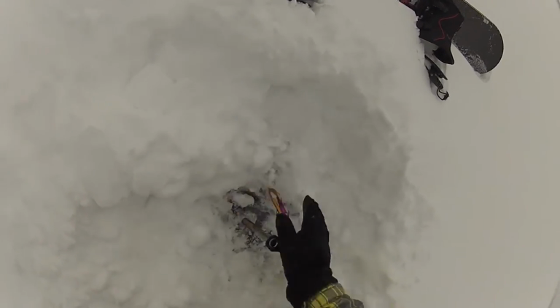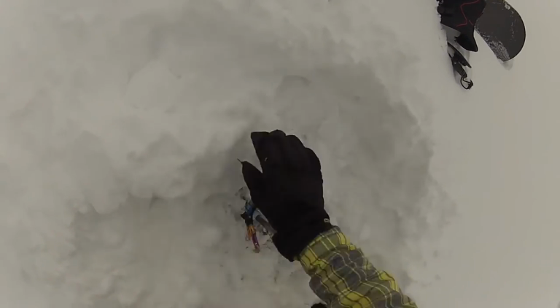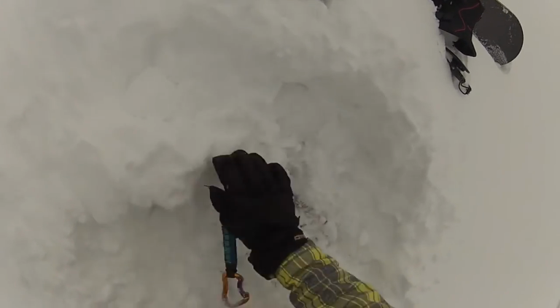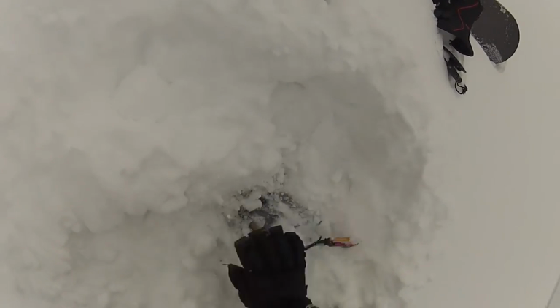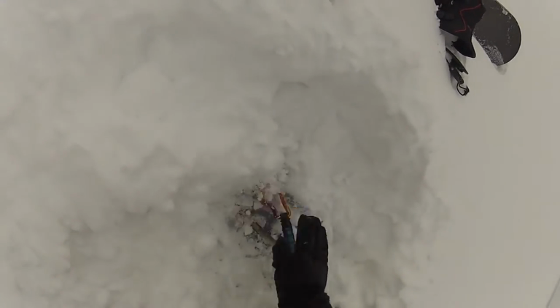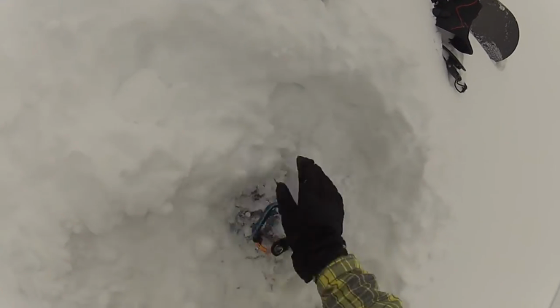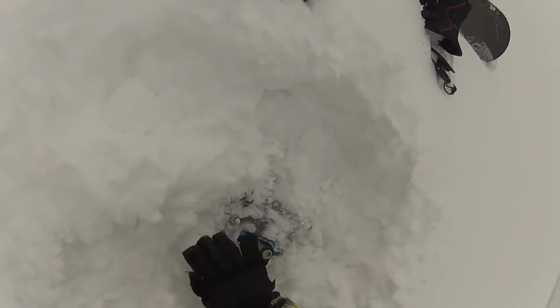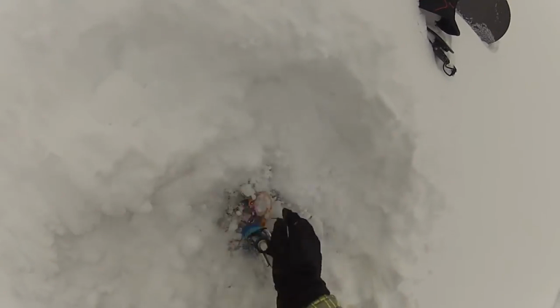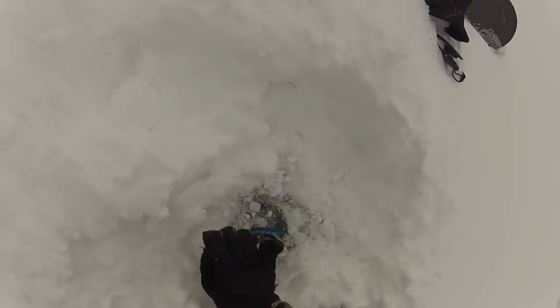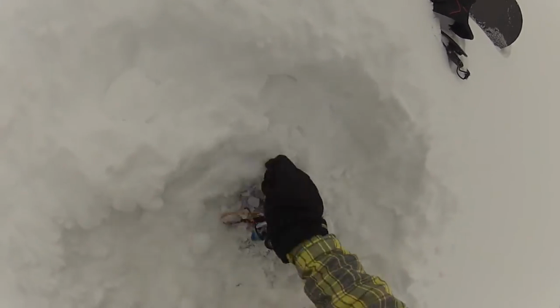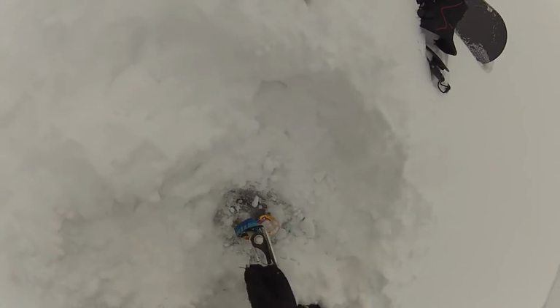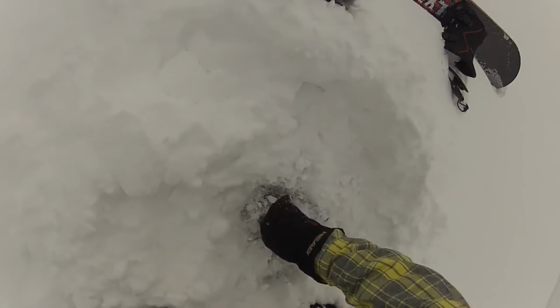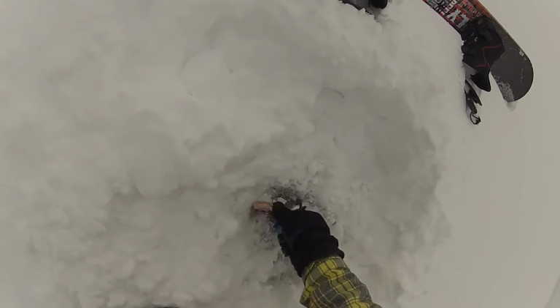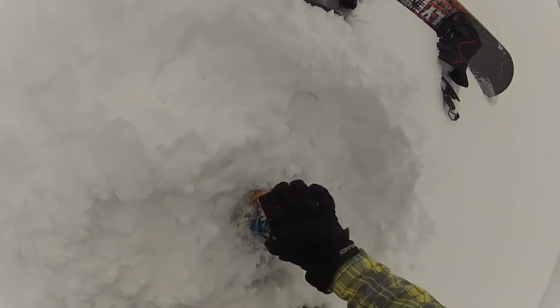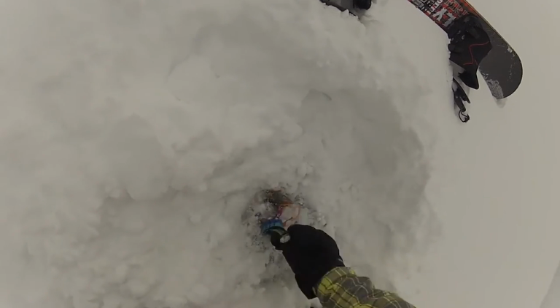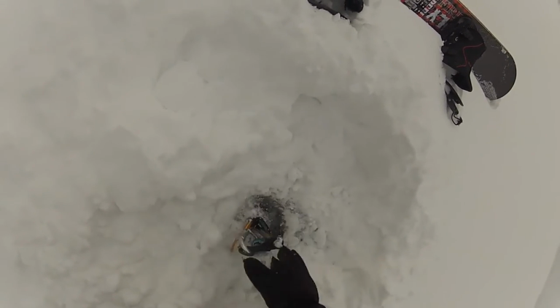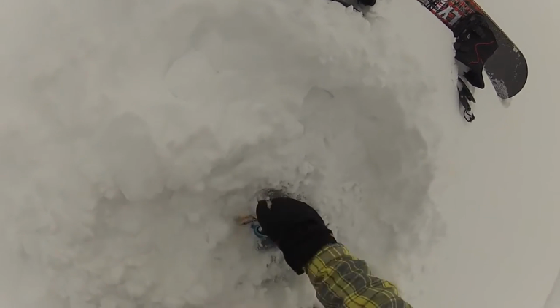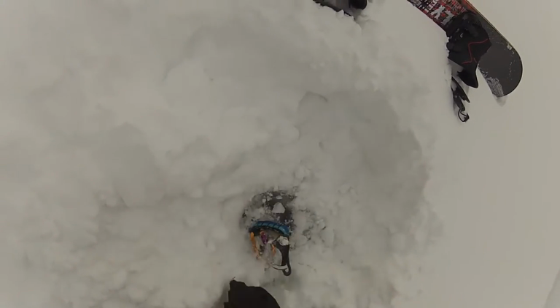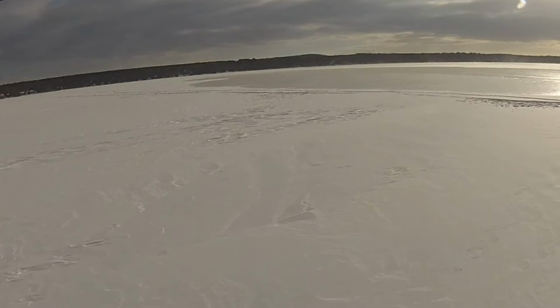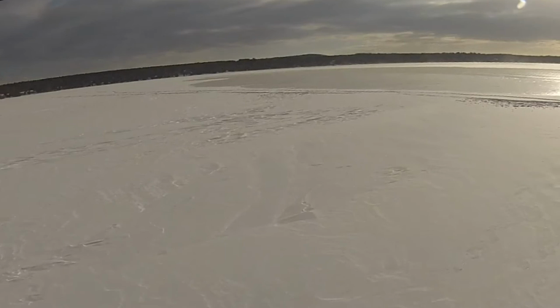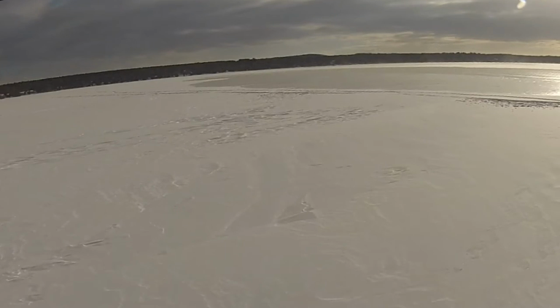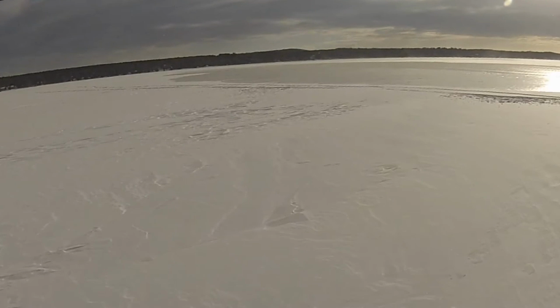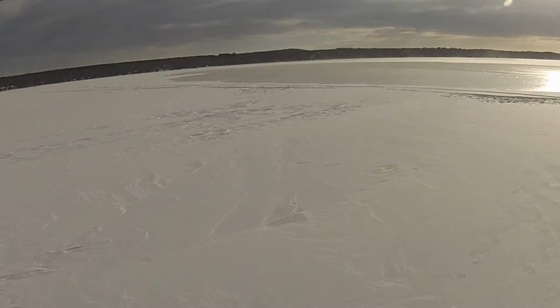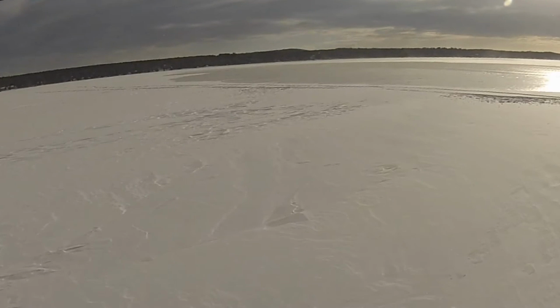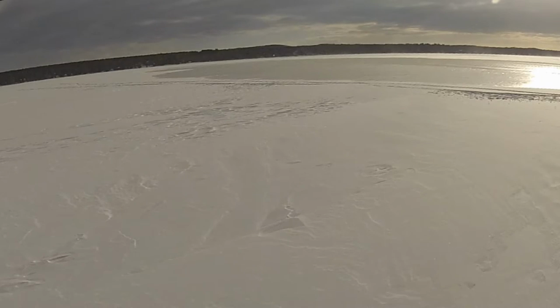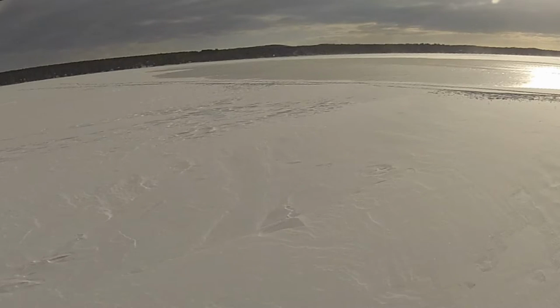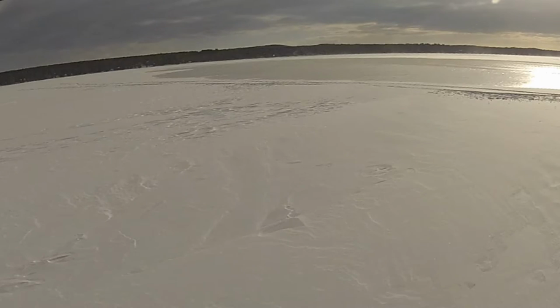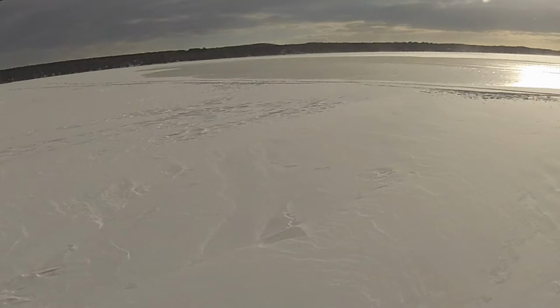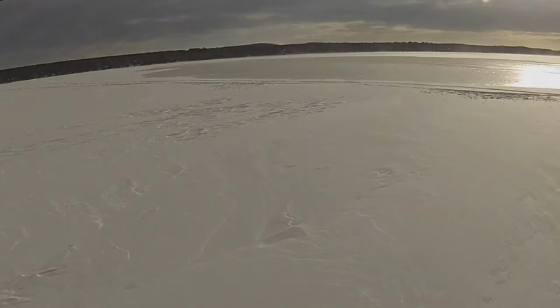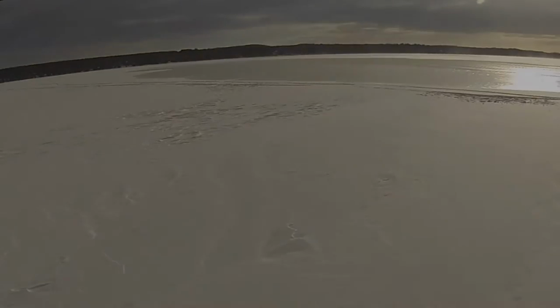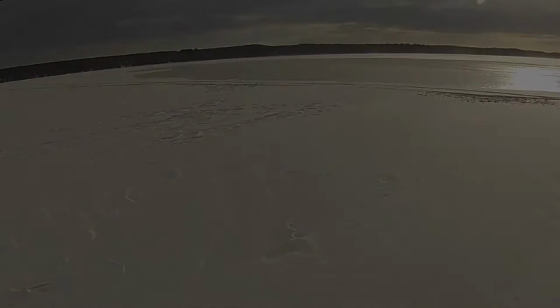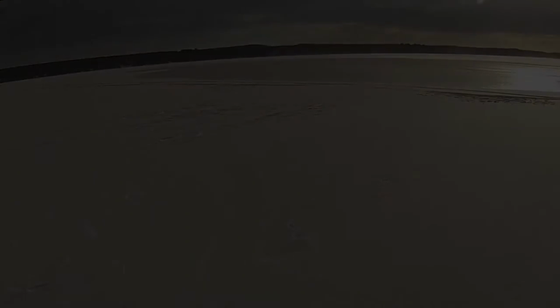Post session, you can whip out your ice fishing rod, provided you use smaller bait, or use it to flood the lake like I did here for a post-session skate. Always remember to fill the hole when you're done.